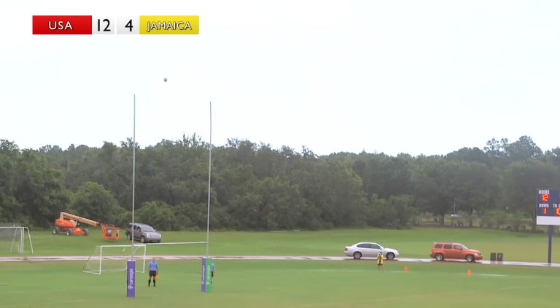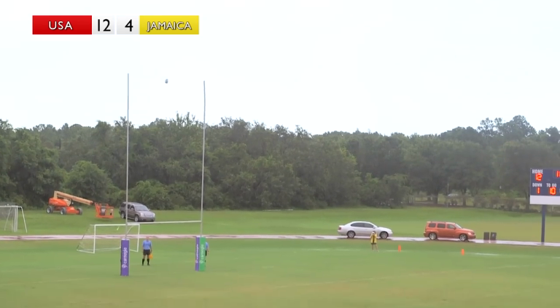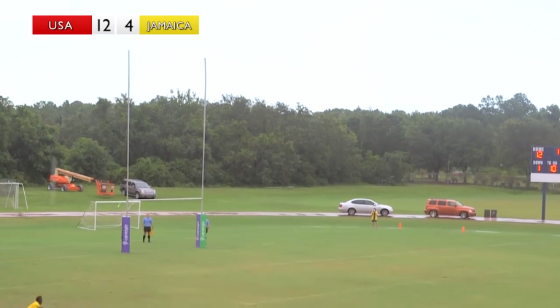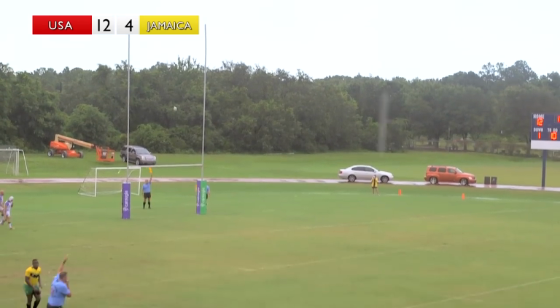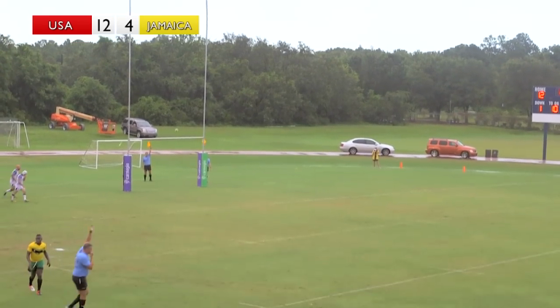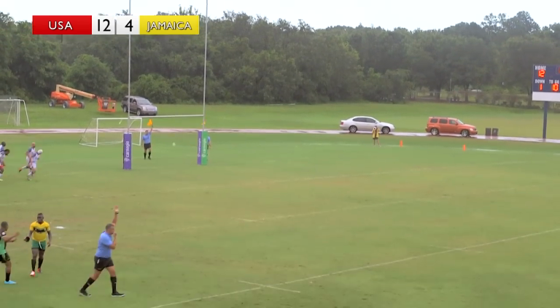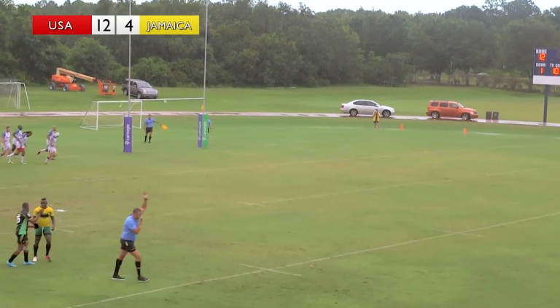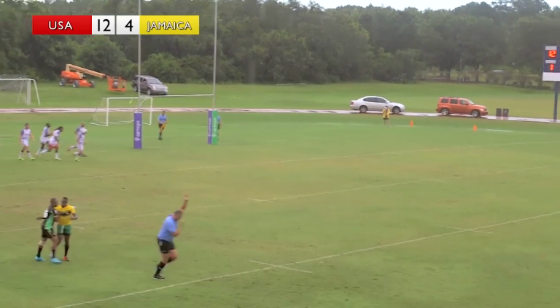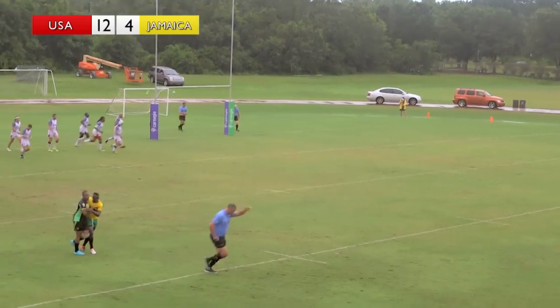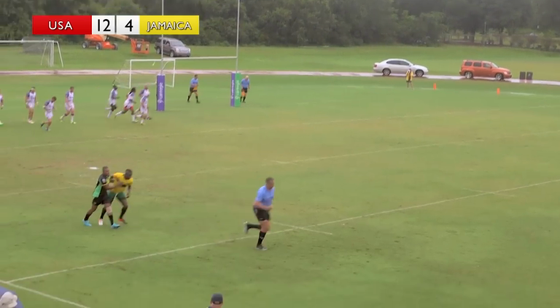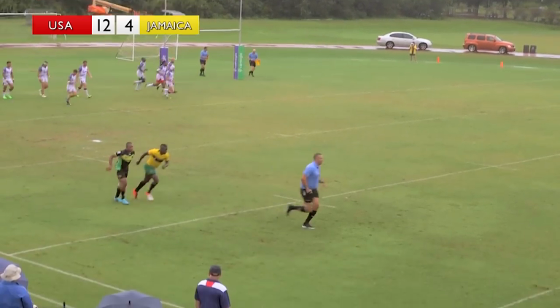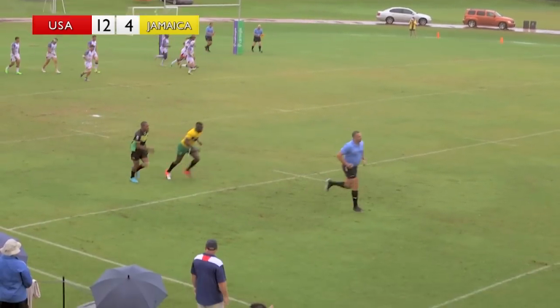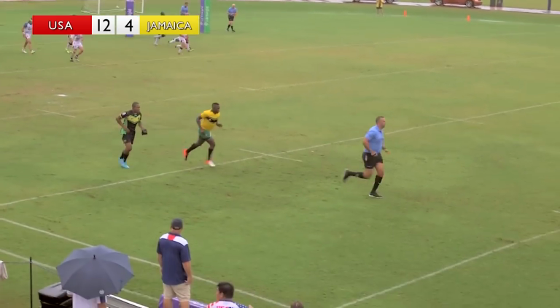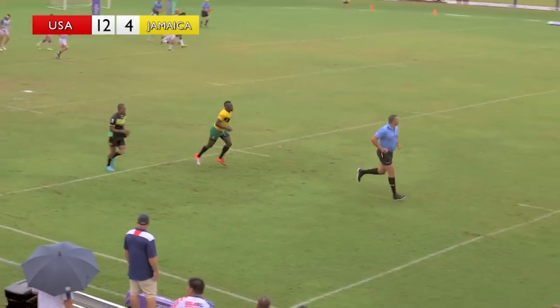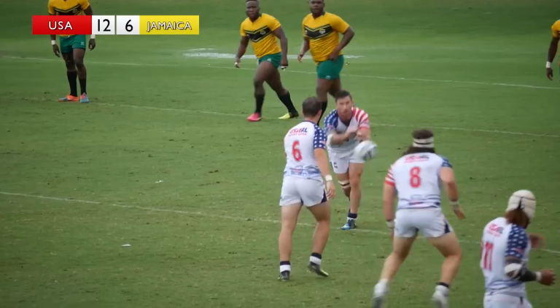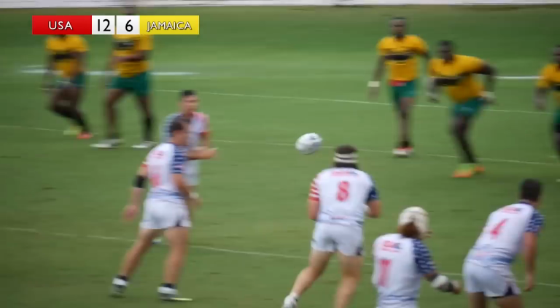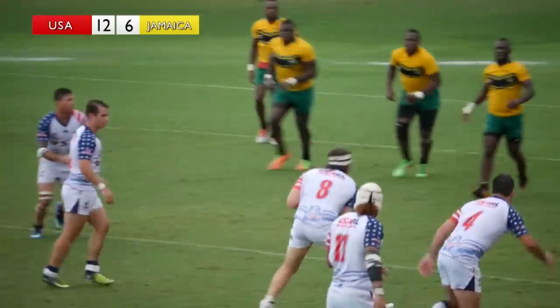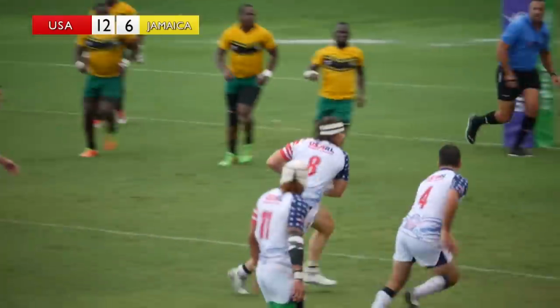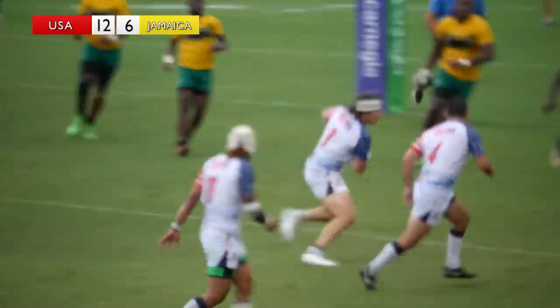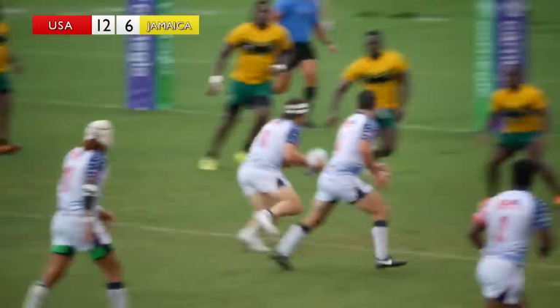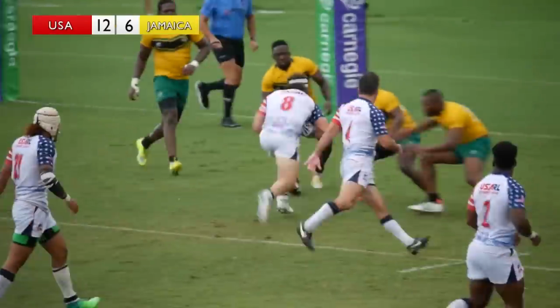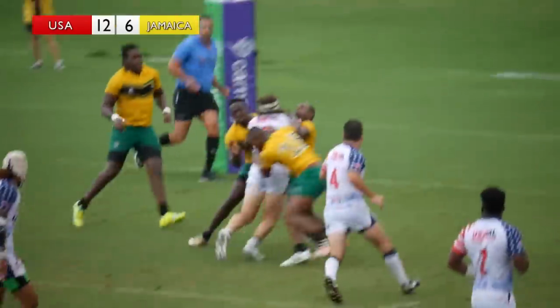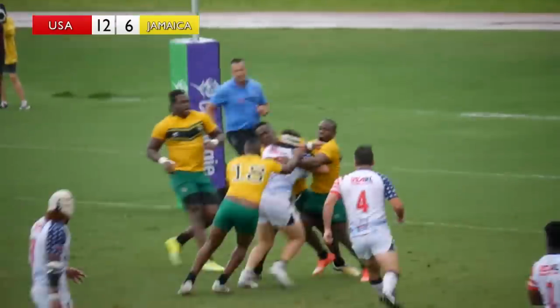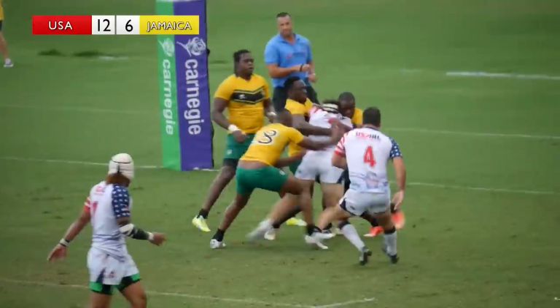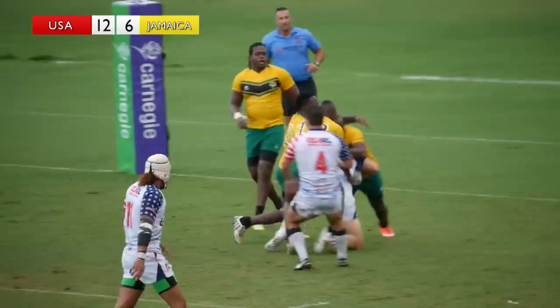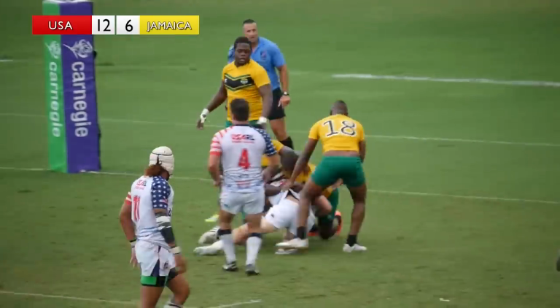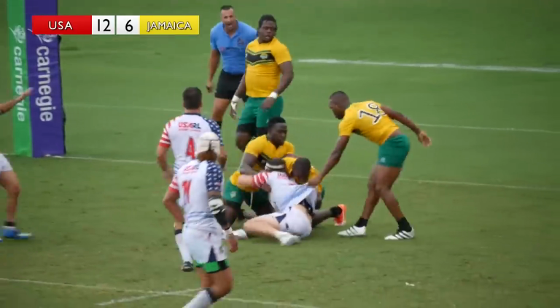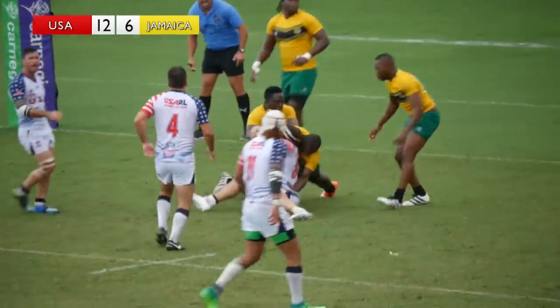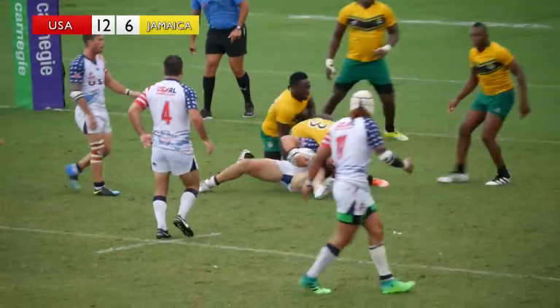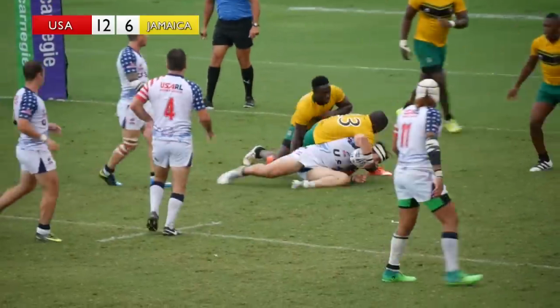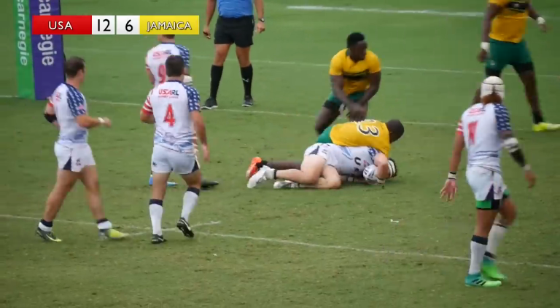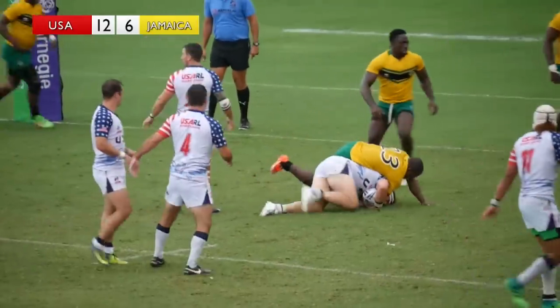He's kicked that perfectly, straight through the middle — that's a great kick. Jamaica coach Romeo Monteith is blowing up on the sideline. Call stands. USA on the attack — can Jamaica hold them out?